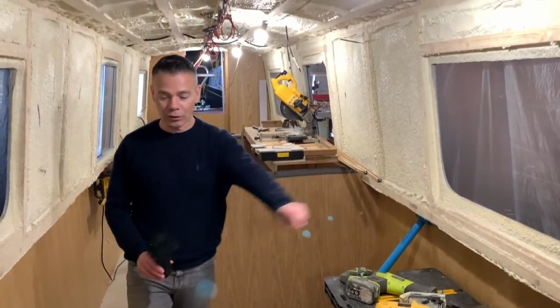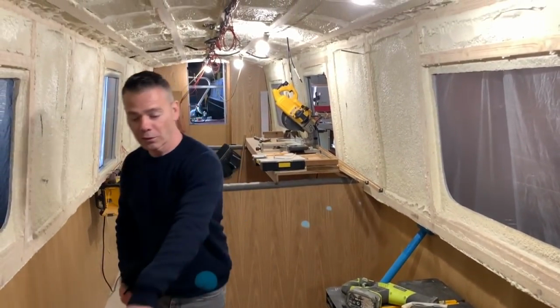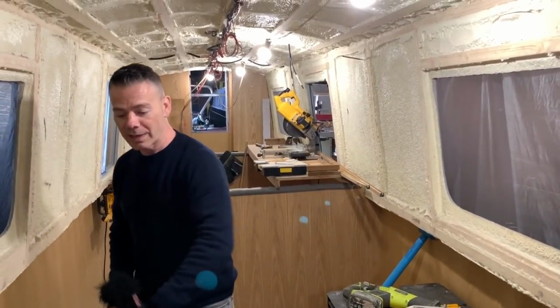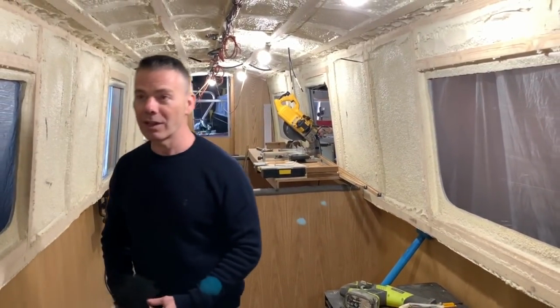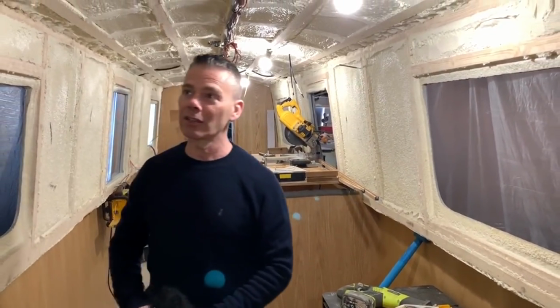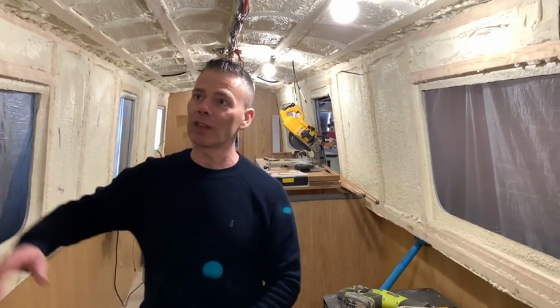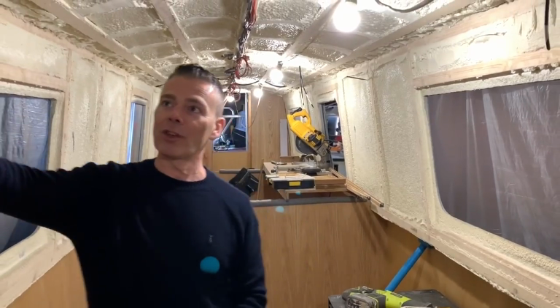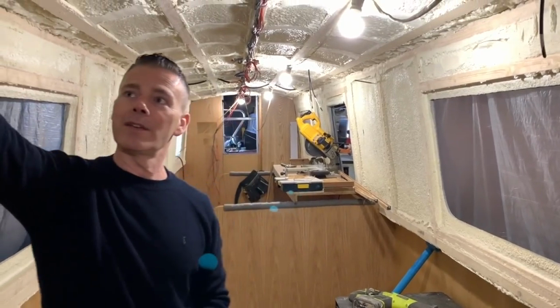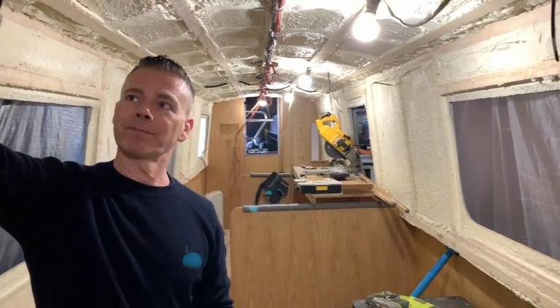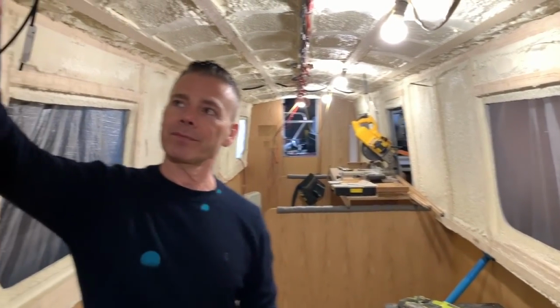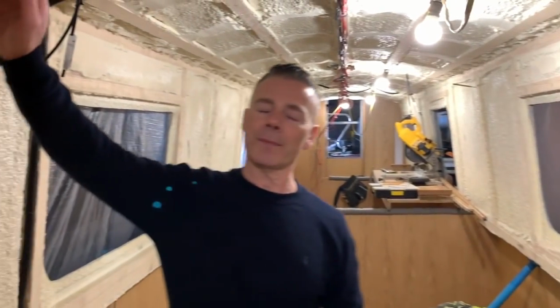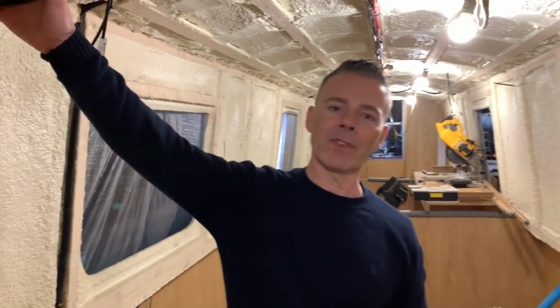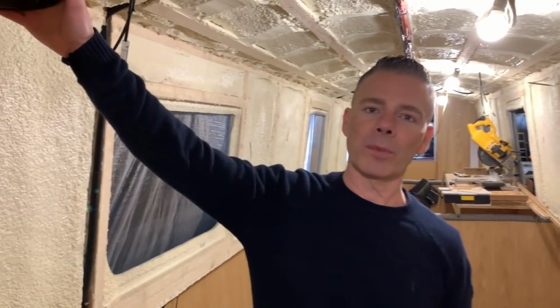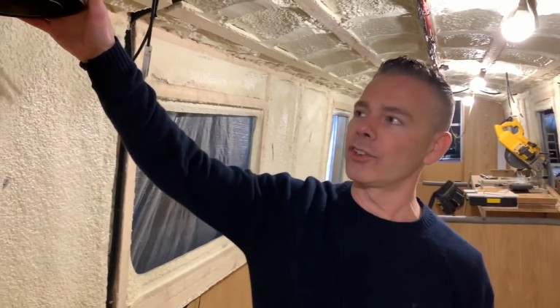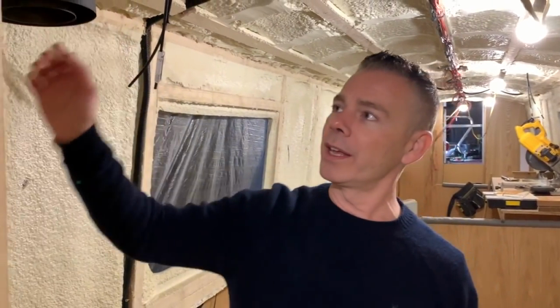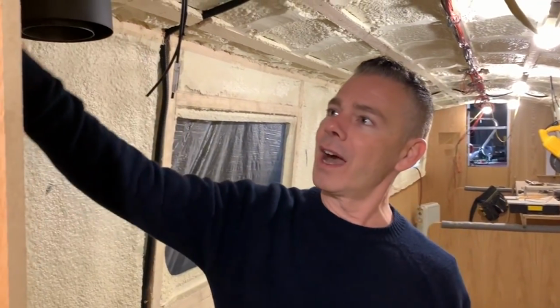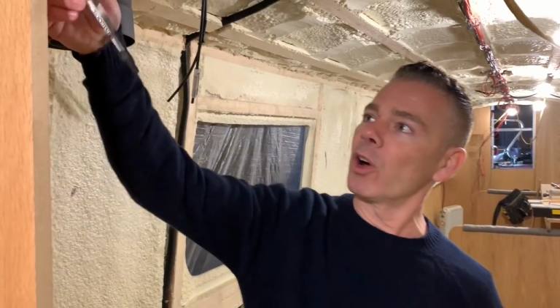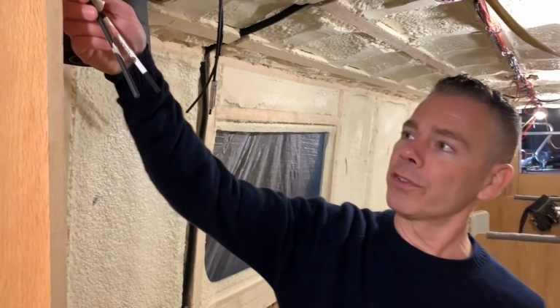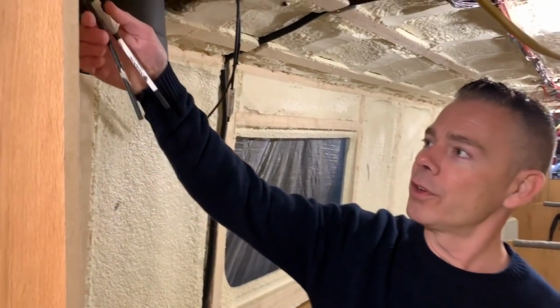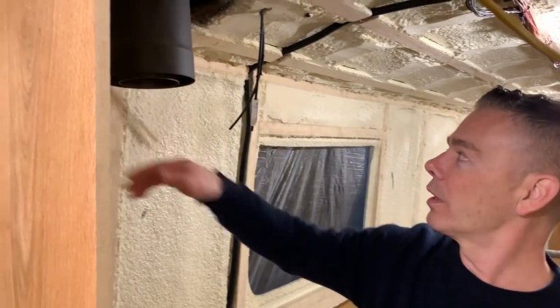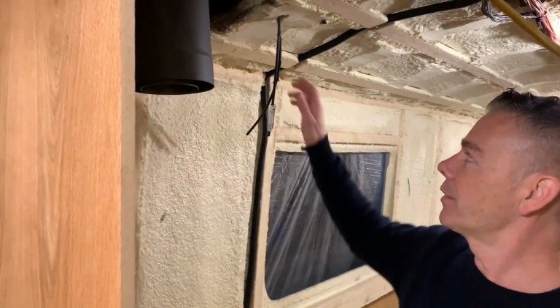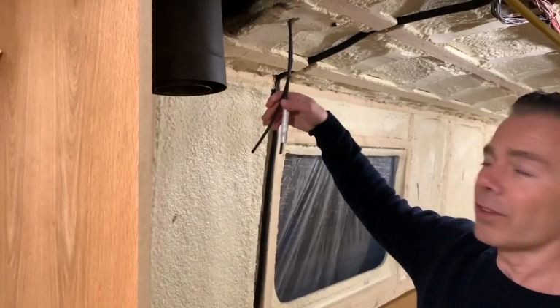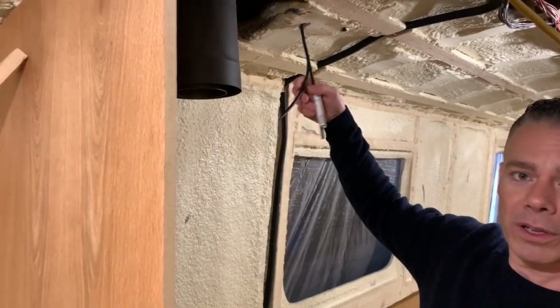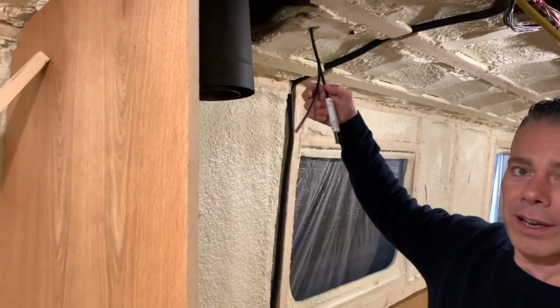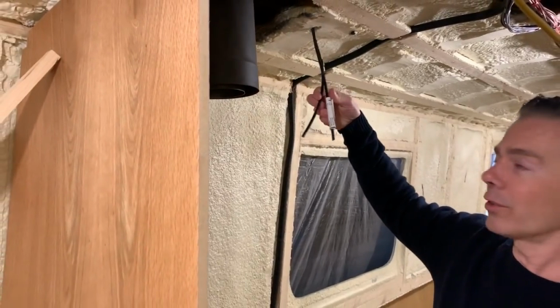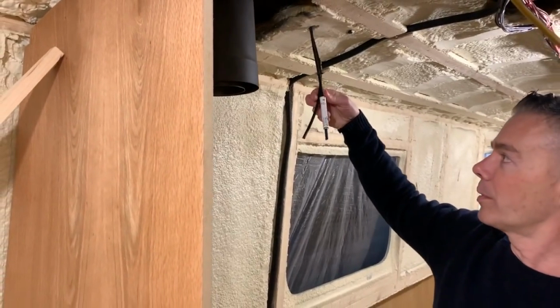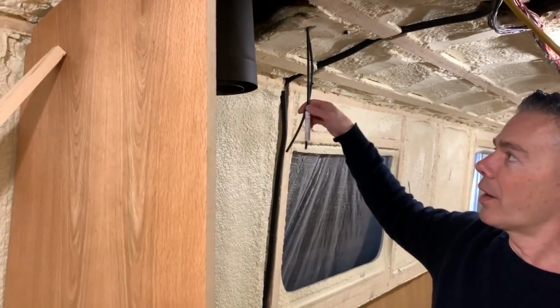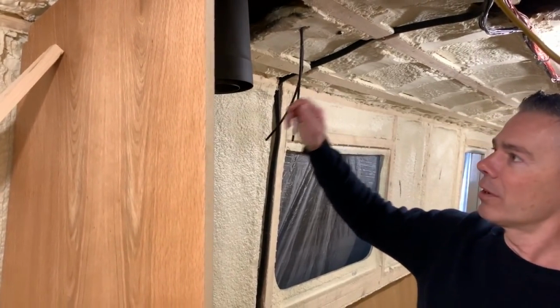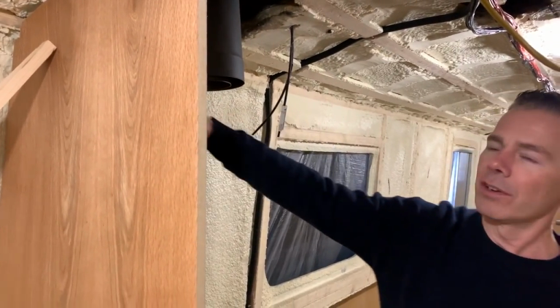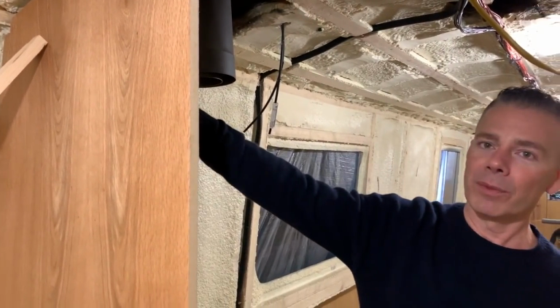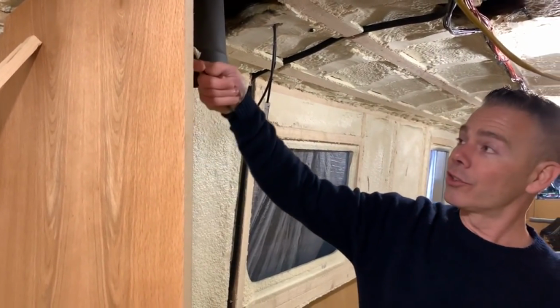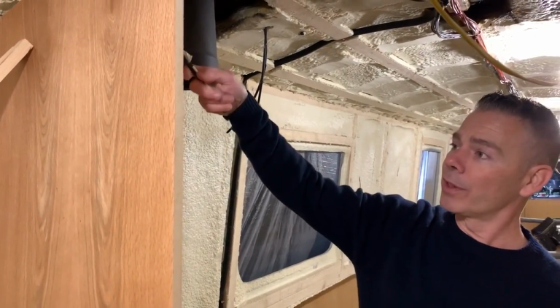The stove is coming down here — you can just see the chimney, top of the chimney. And we've got another few solar connections coming down from near the chimney there.